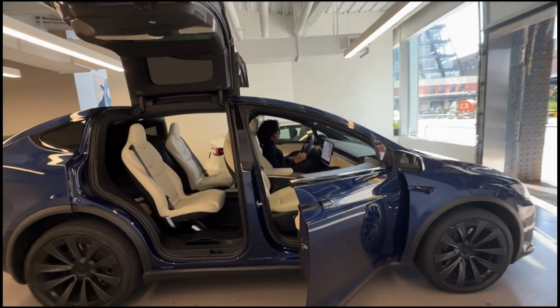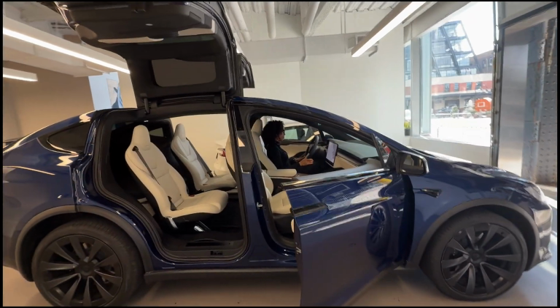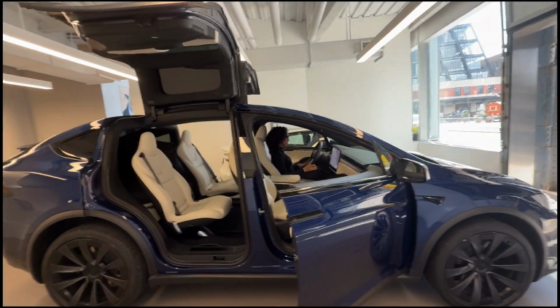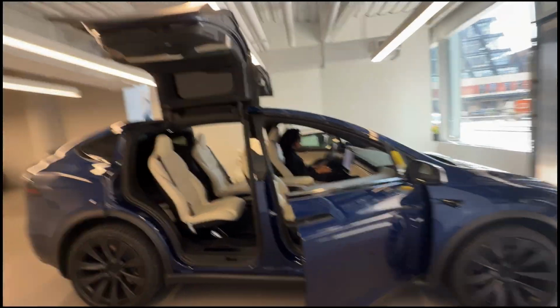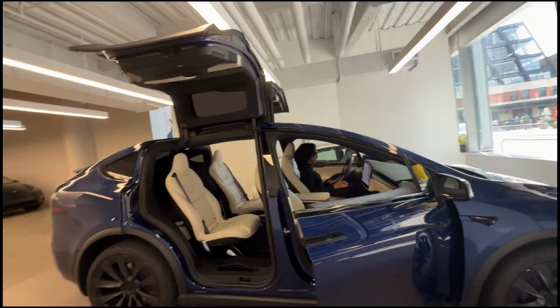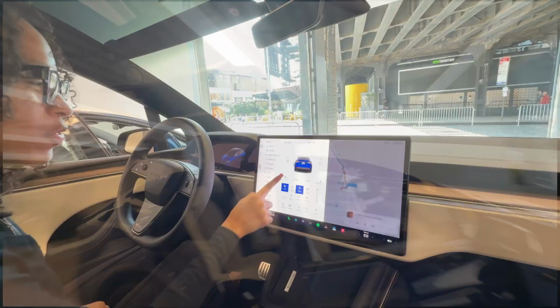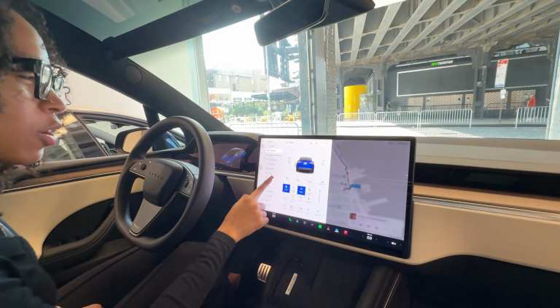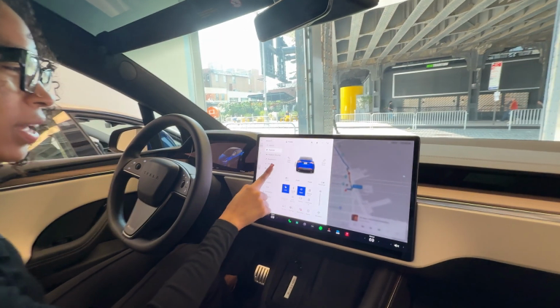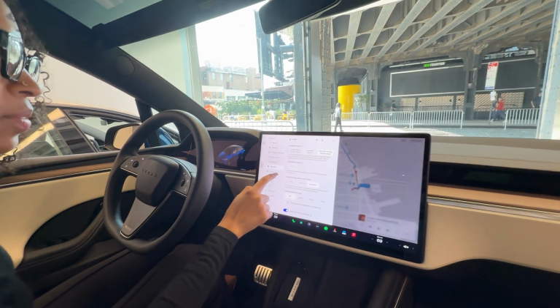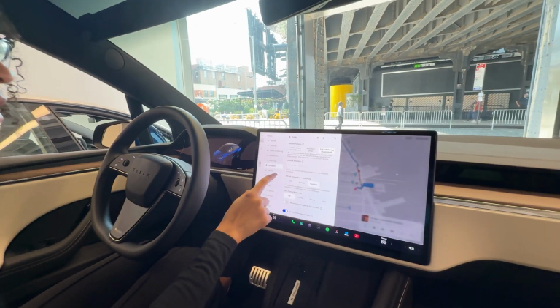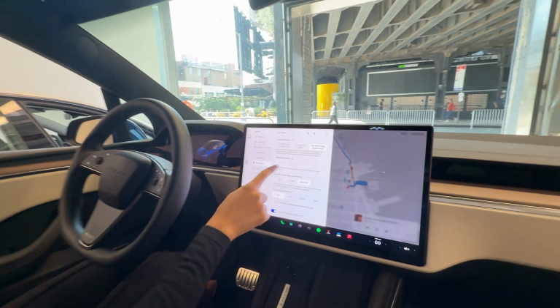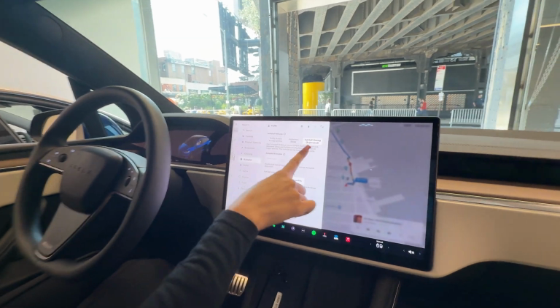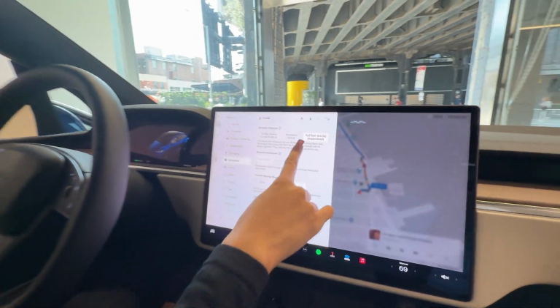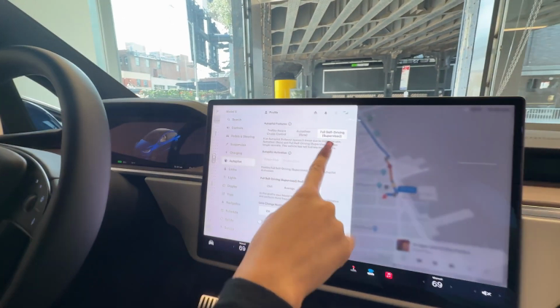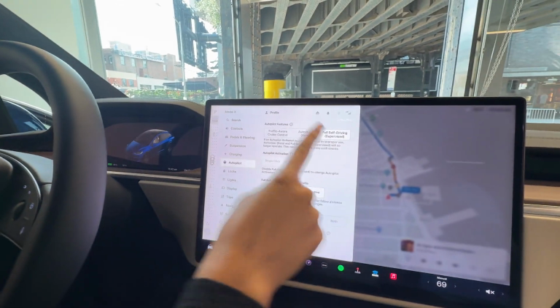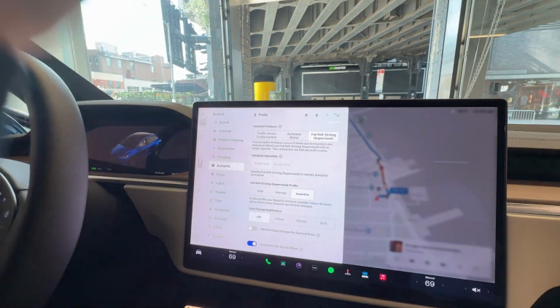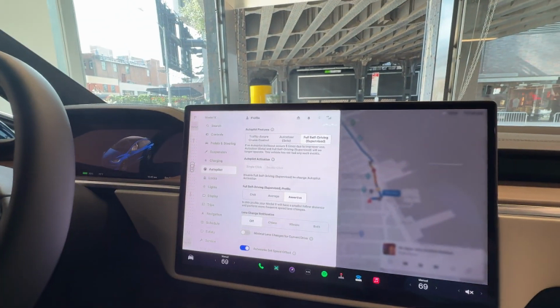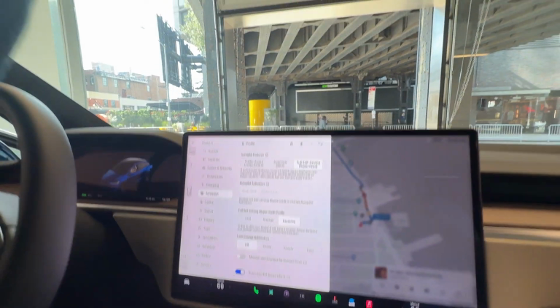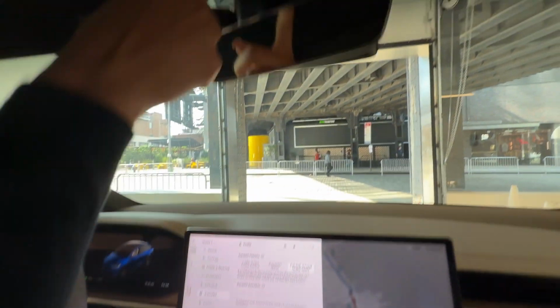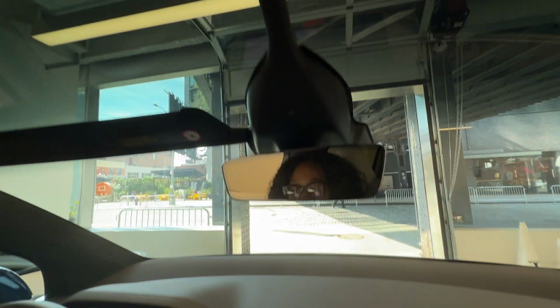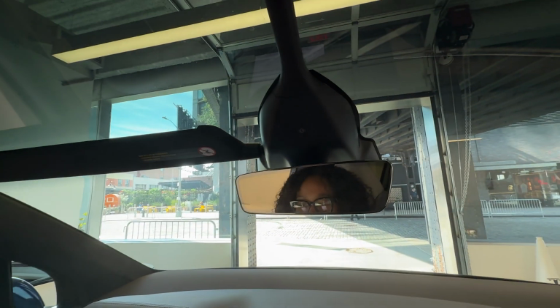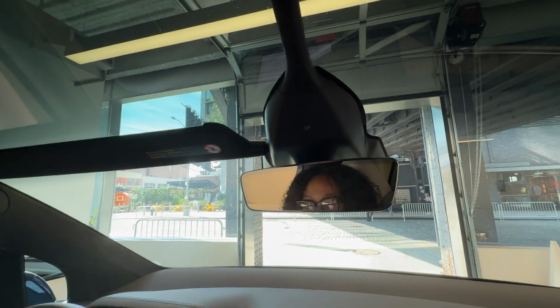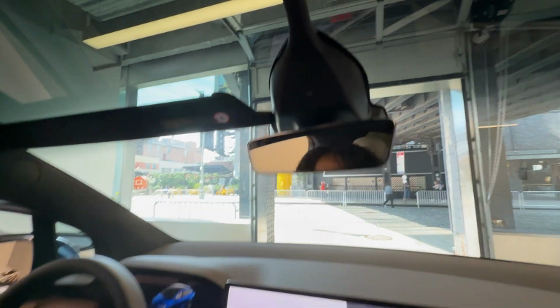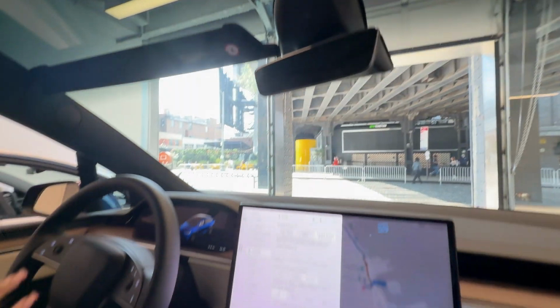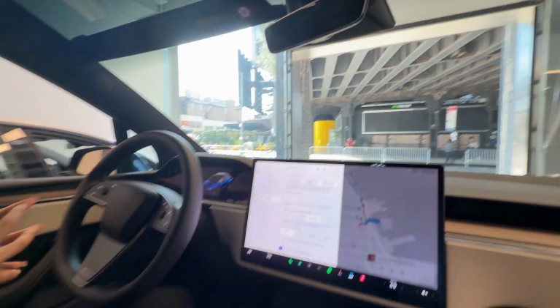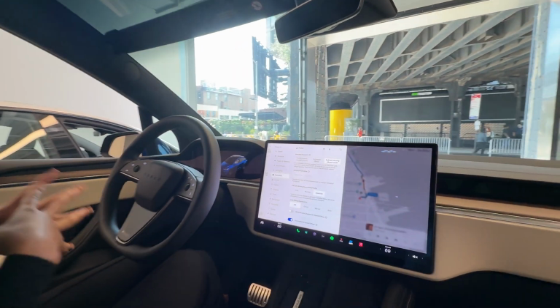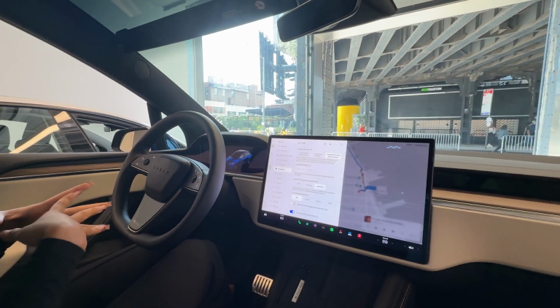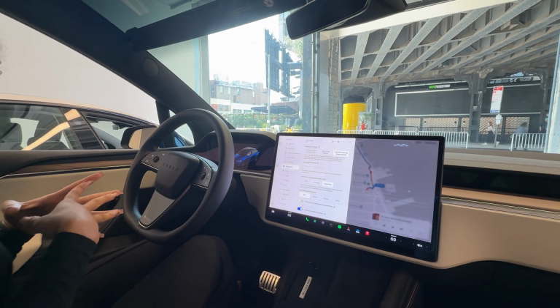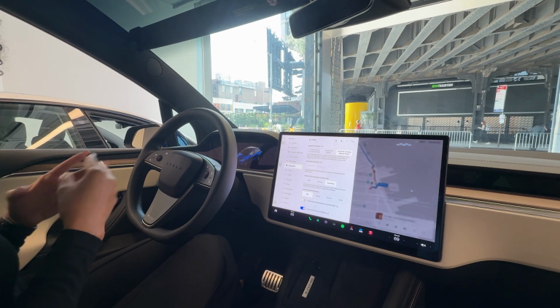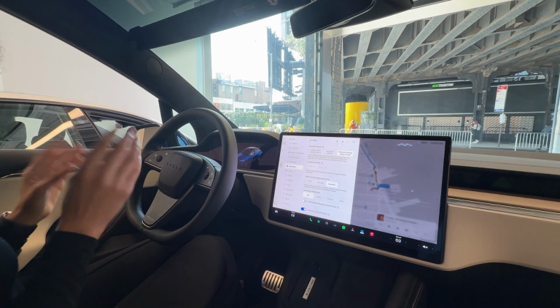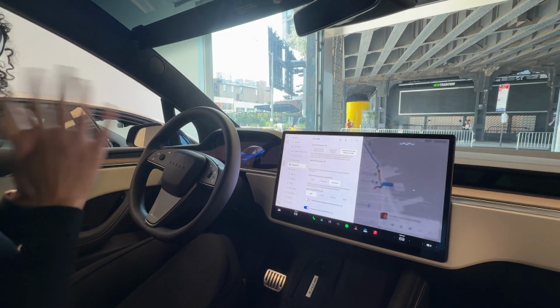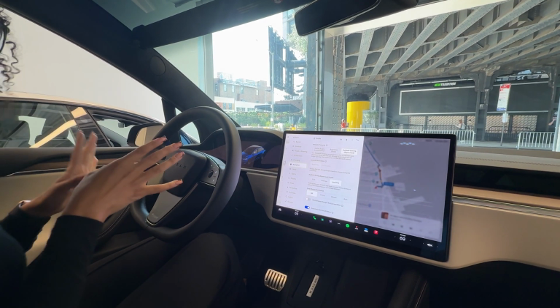So I'm going to head inside right now. It's full self-driving supervised, so it is watching me. I can't be sleeping or on my phone too much because it will let me know to pay attention.